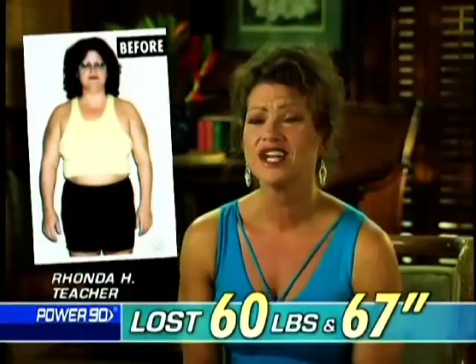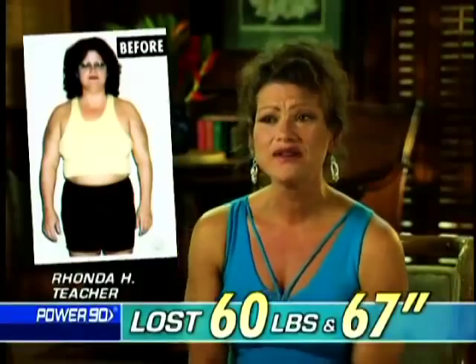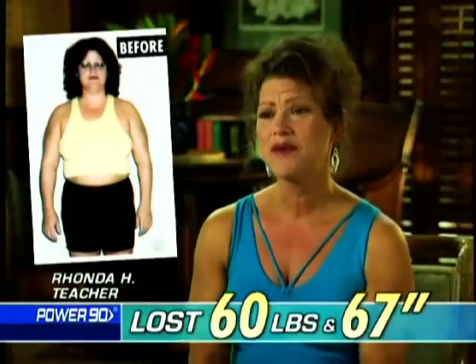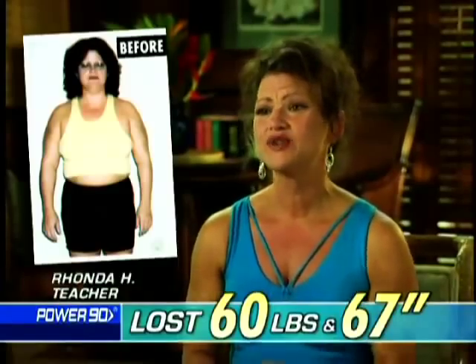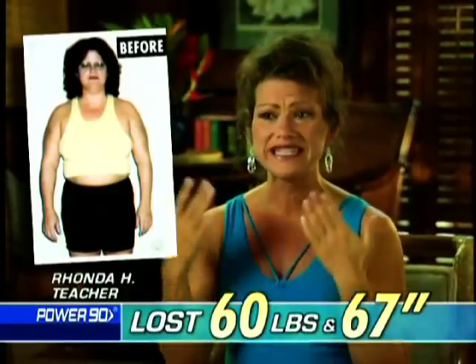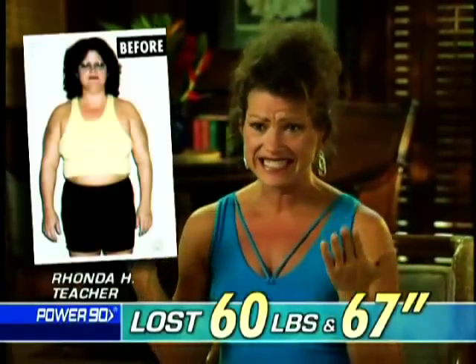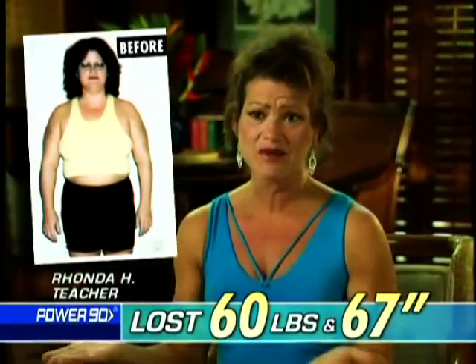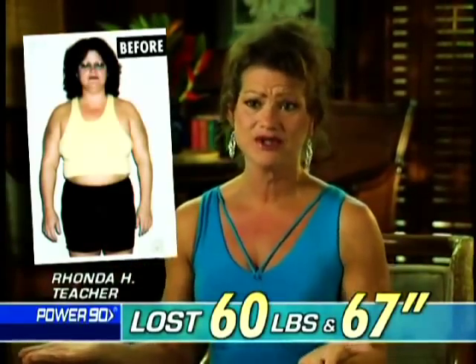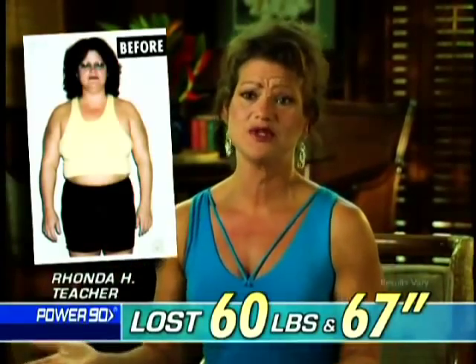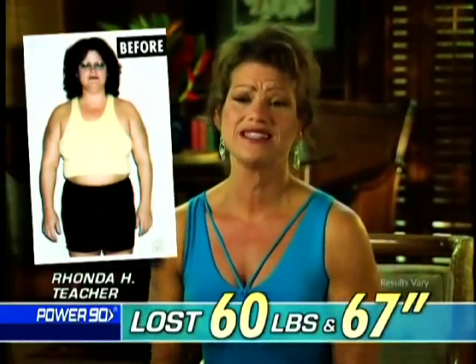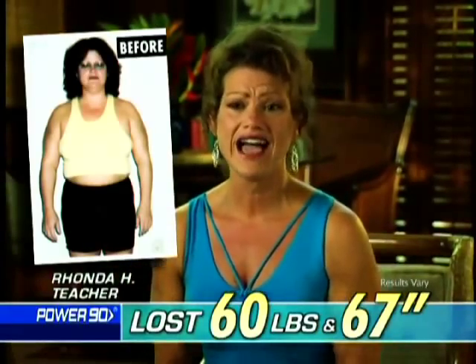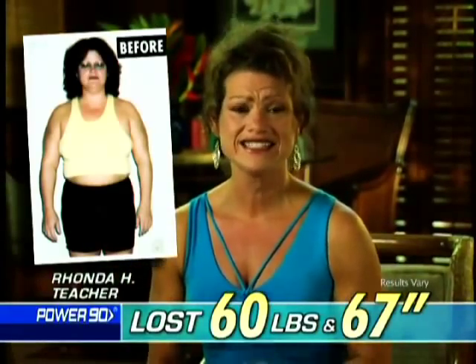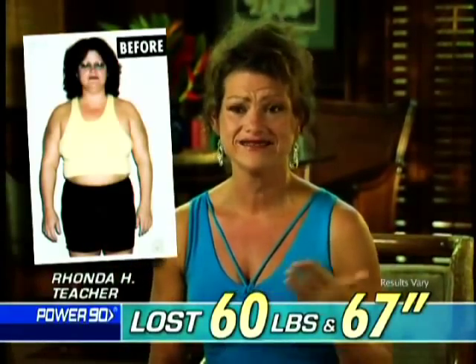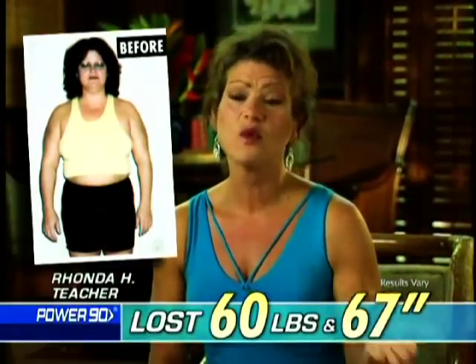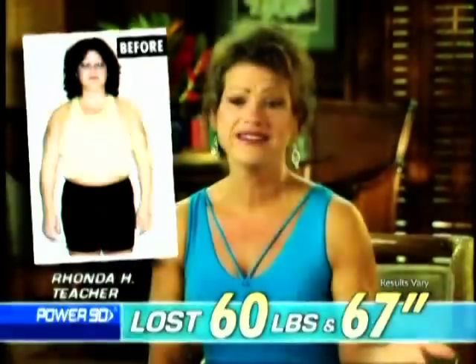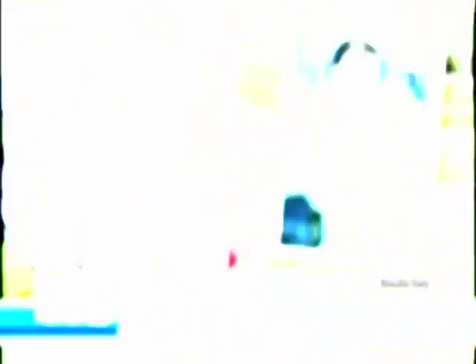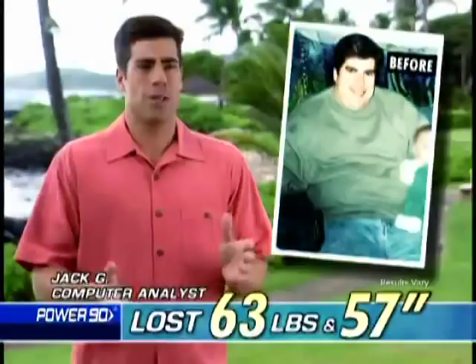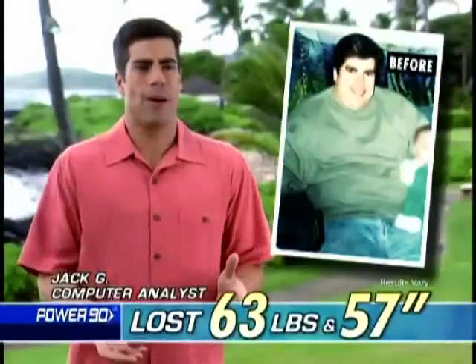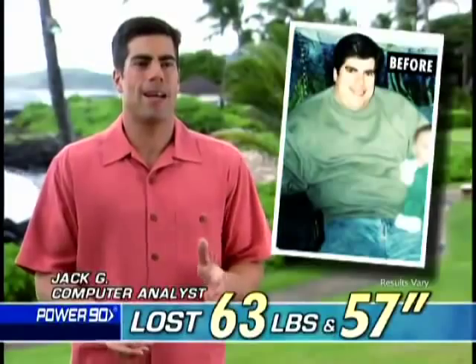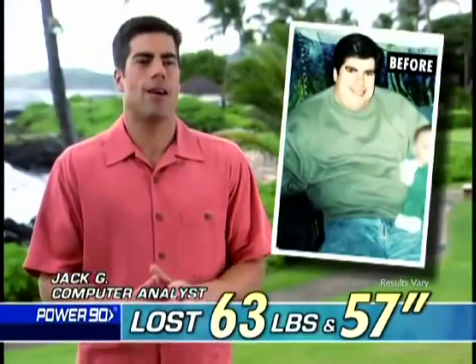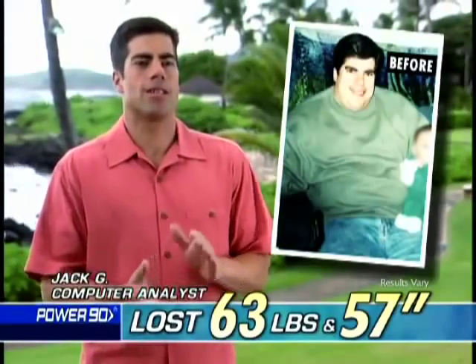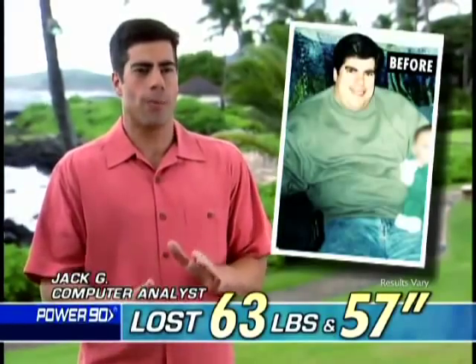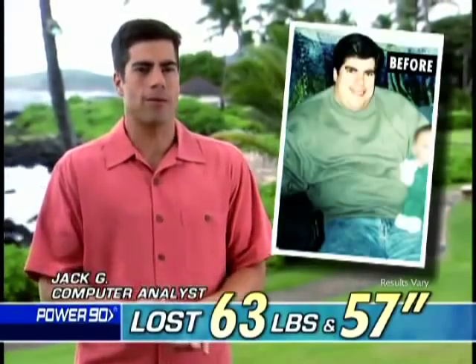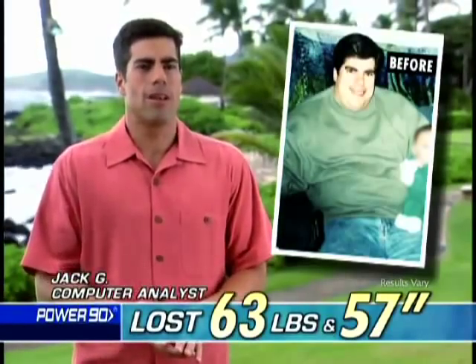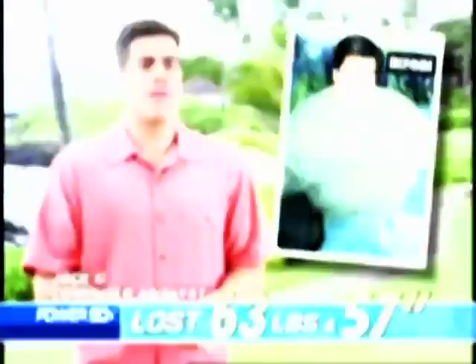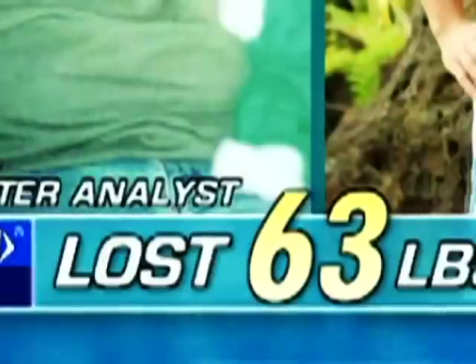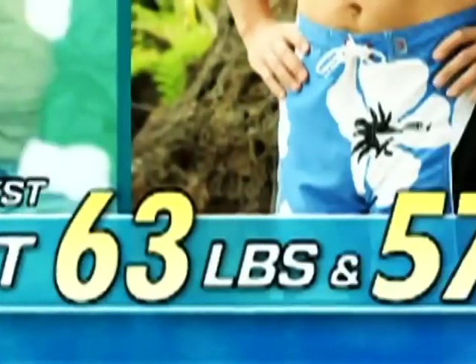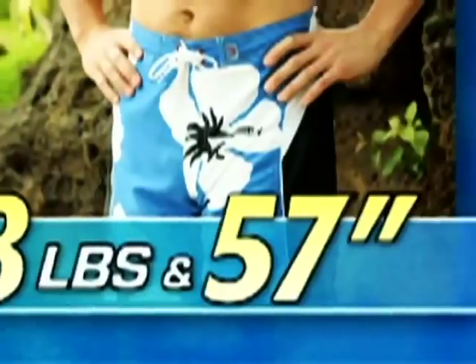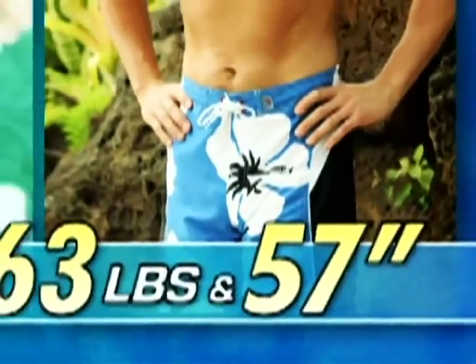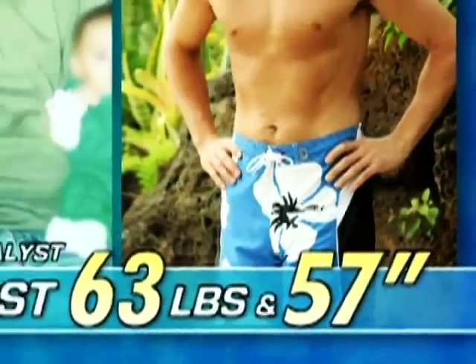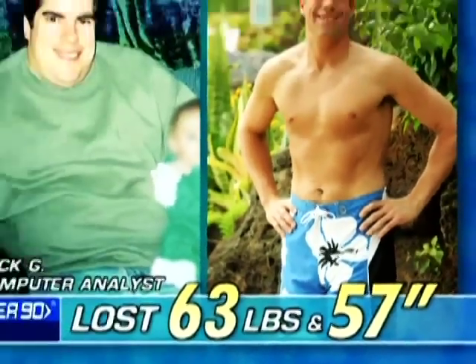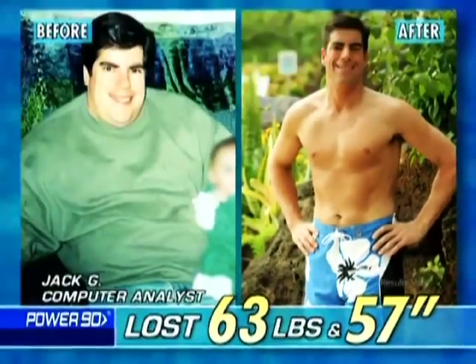Going from a 20W to a size 1. Using Power 90, I lost 63 pounds, 57 inches, 13 at the waist.